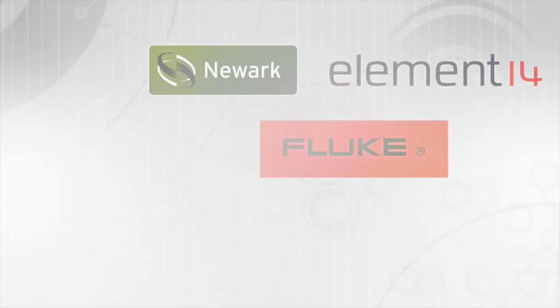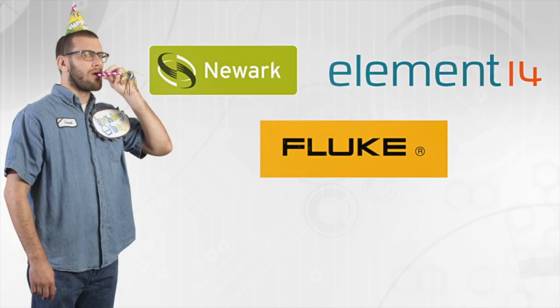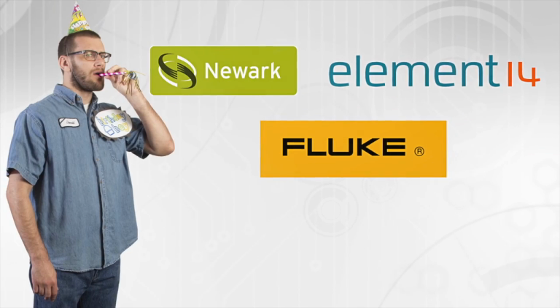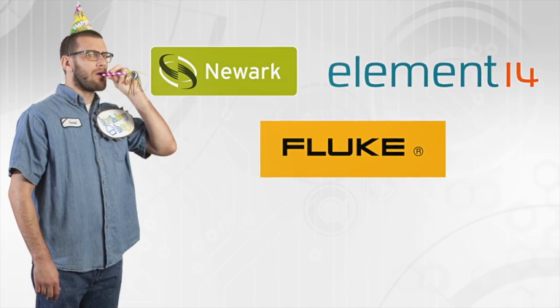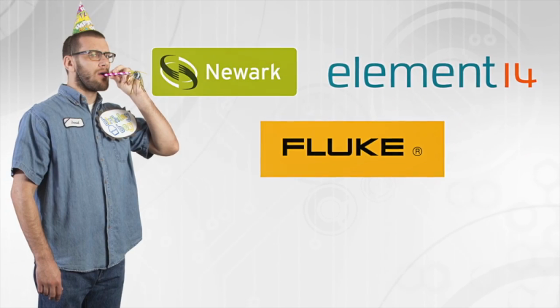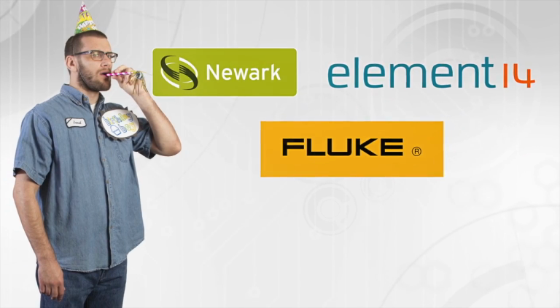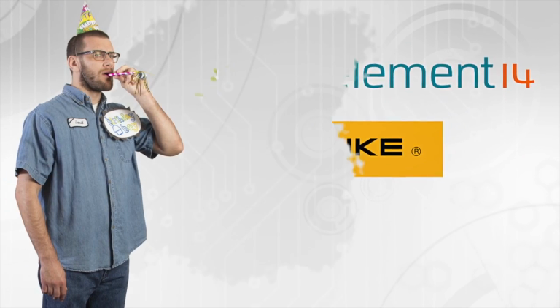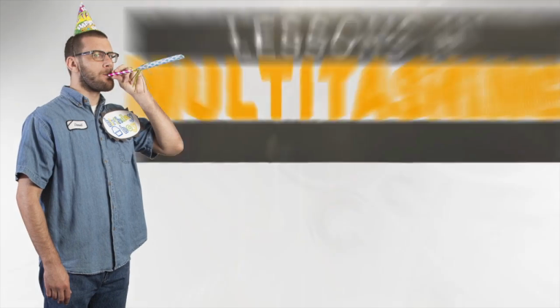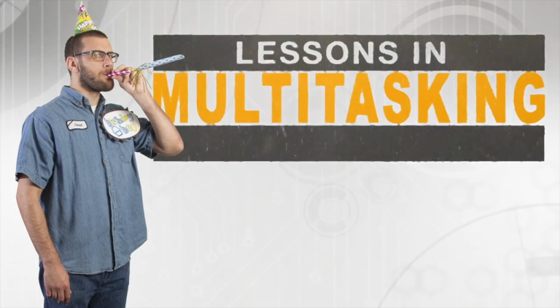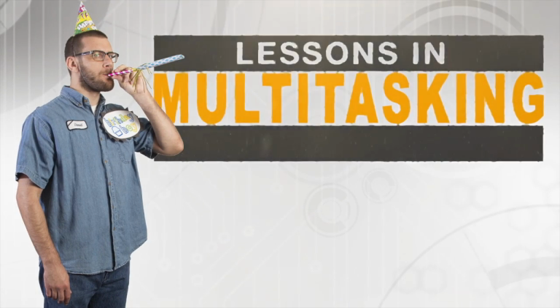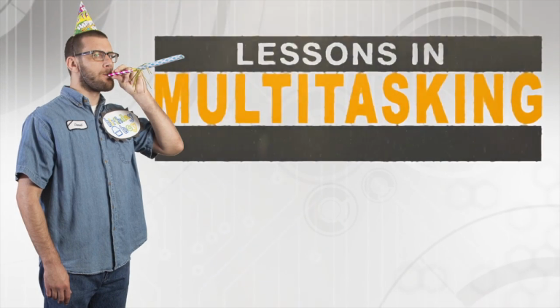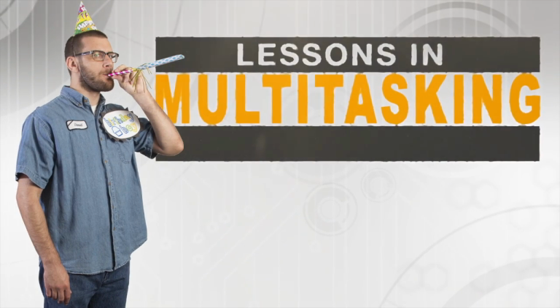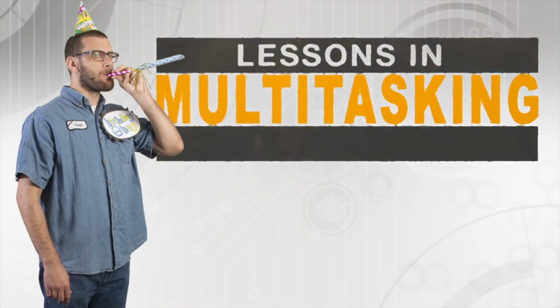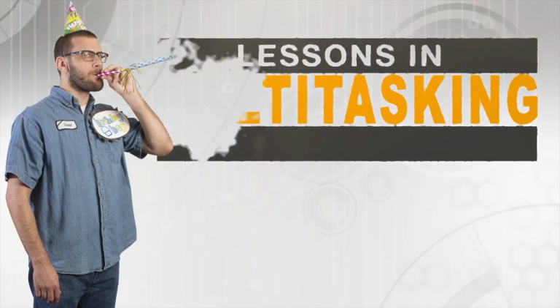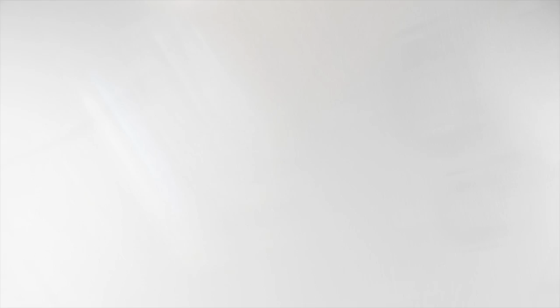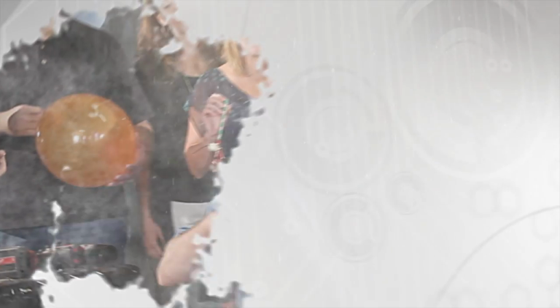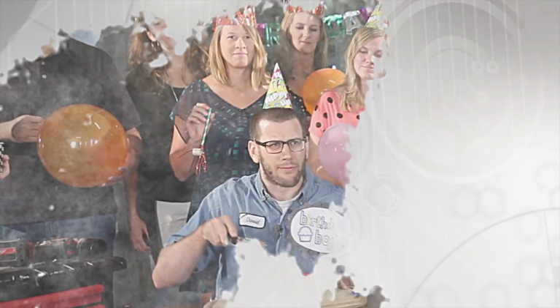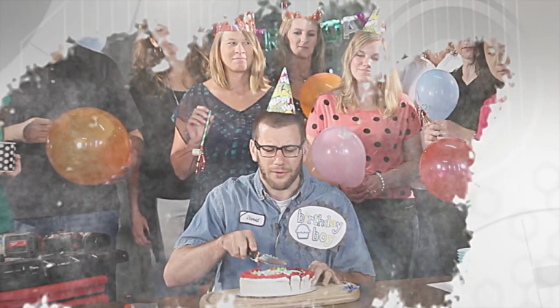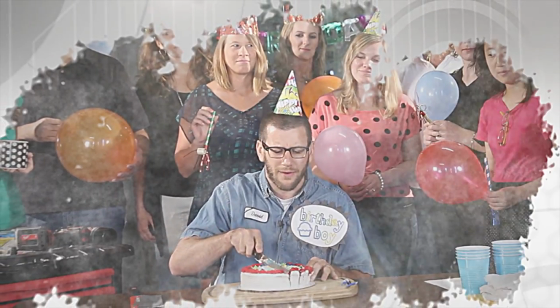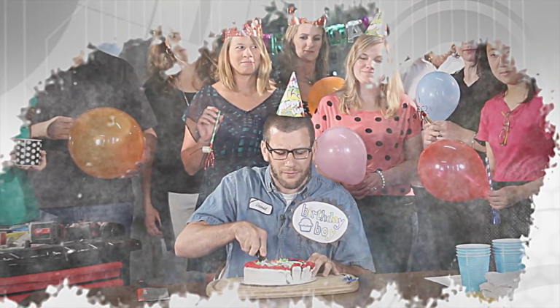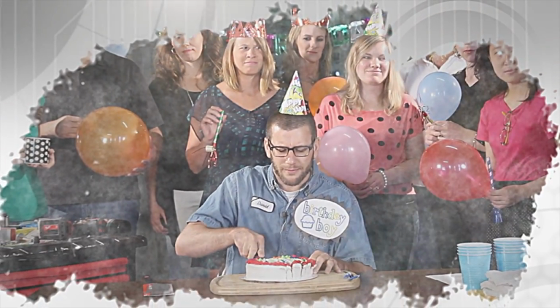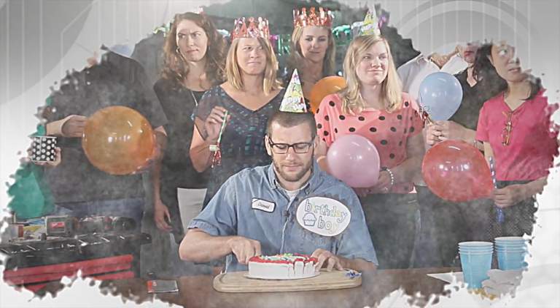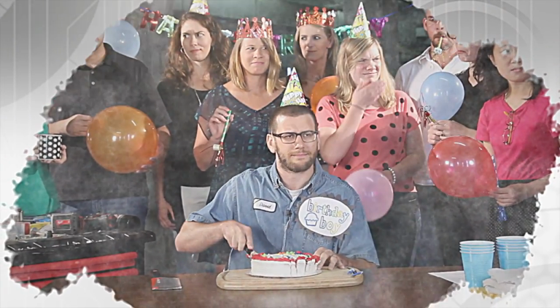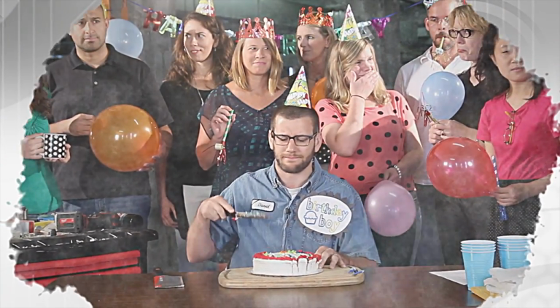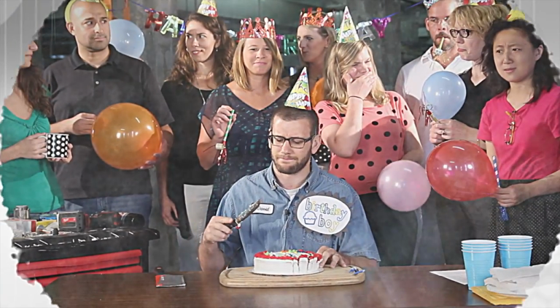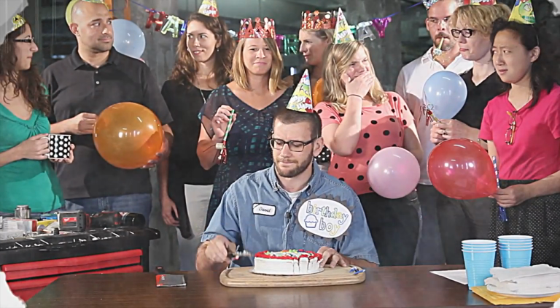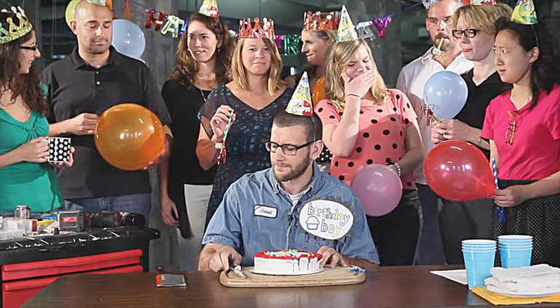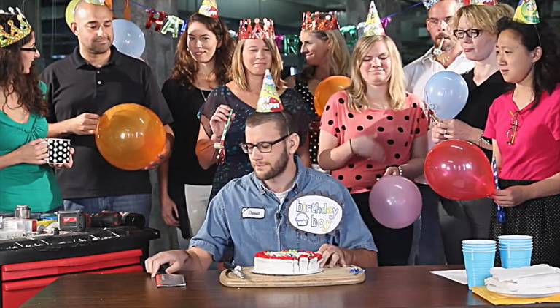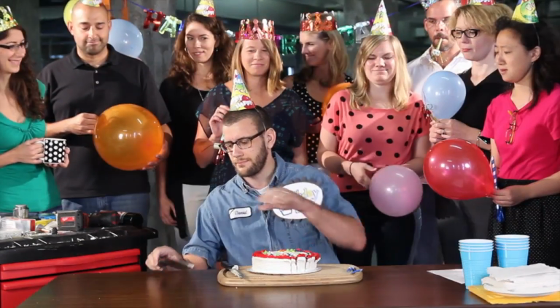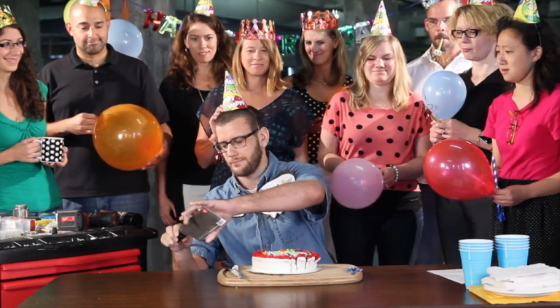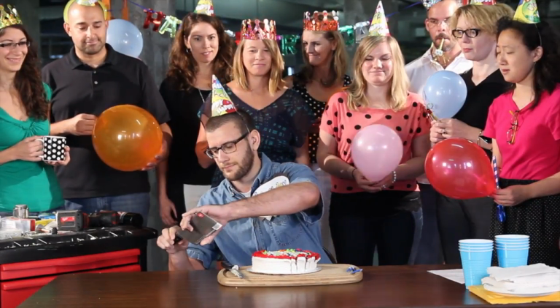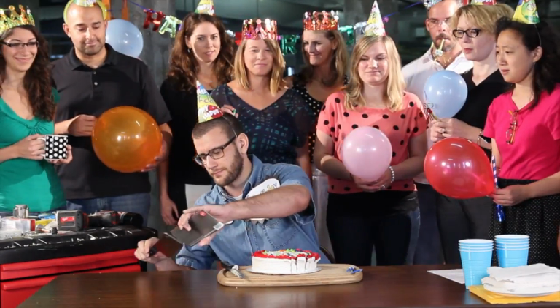Fluke and Newark Element 14 present: Lessons in Multitasking. Can Dave celebrate a birthday, practice his dicing skills, and make small talk all at the same time?